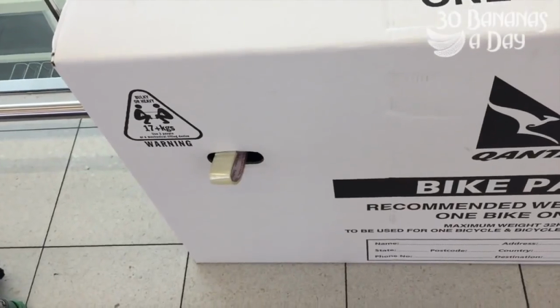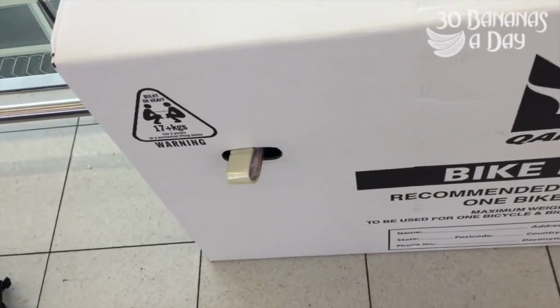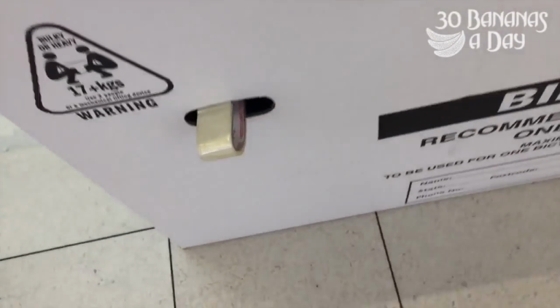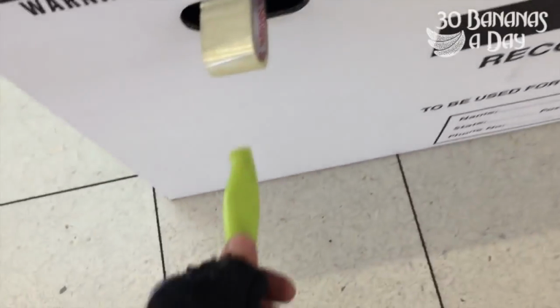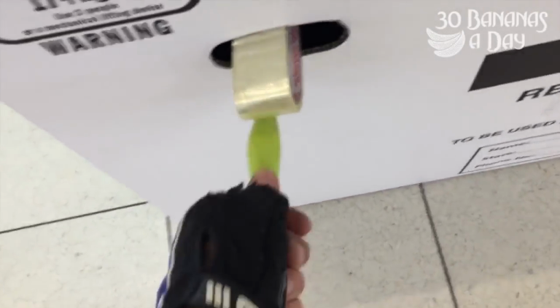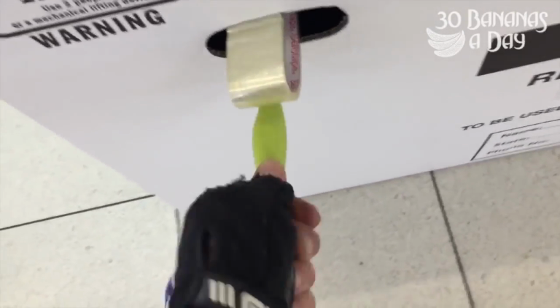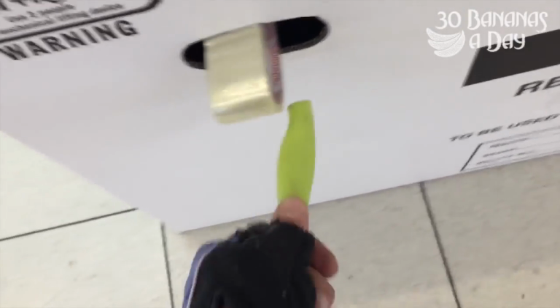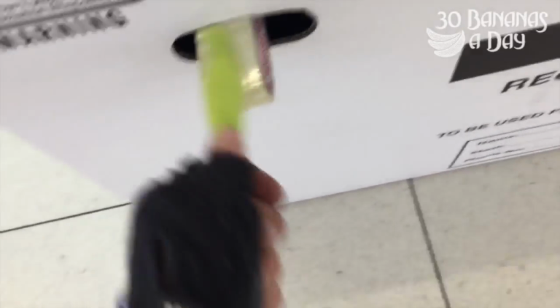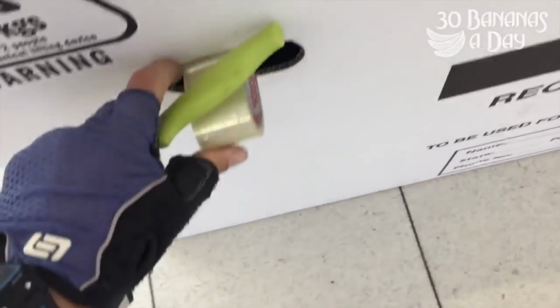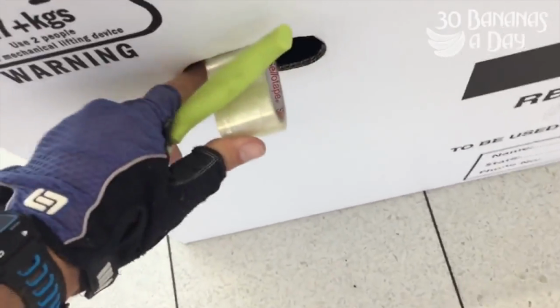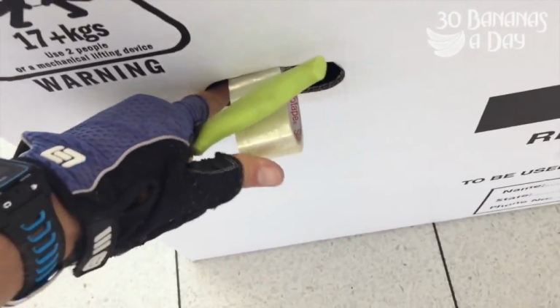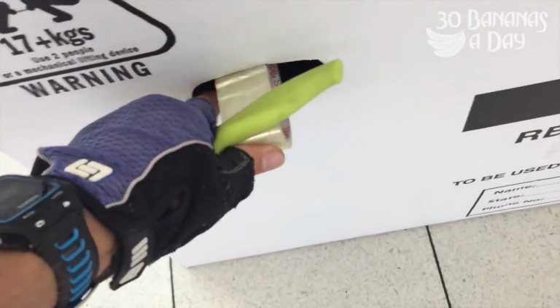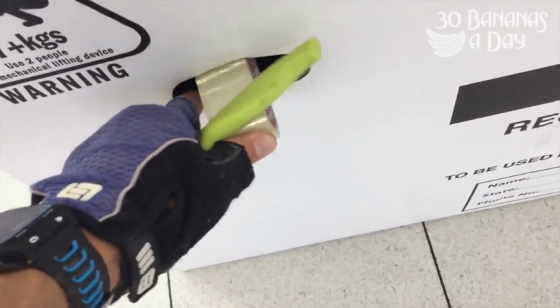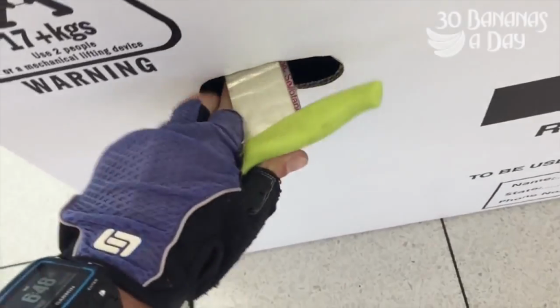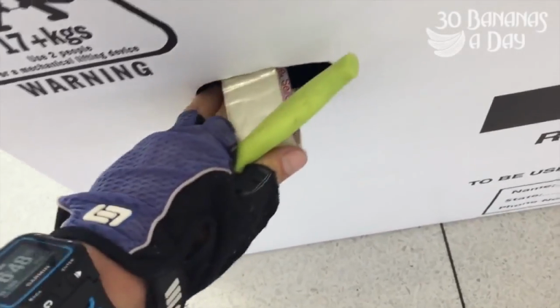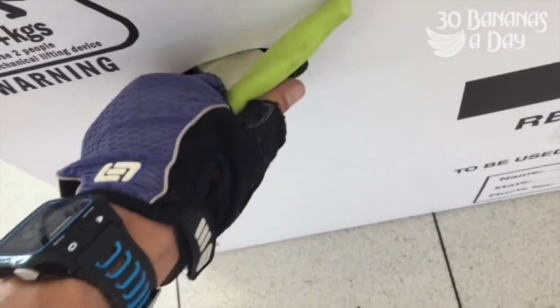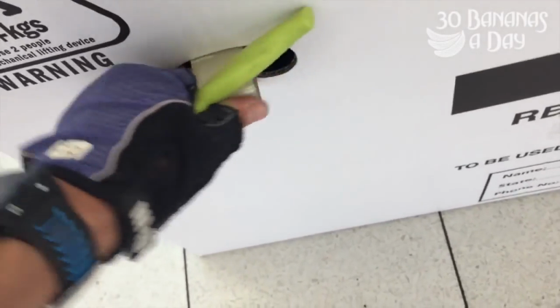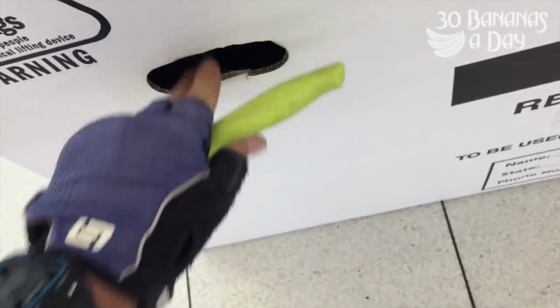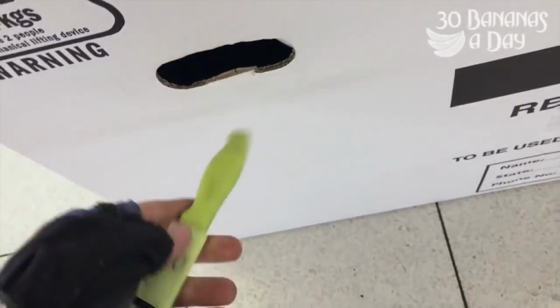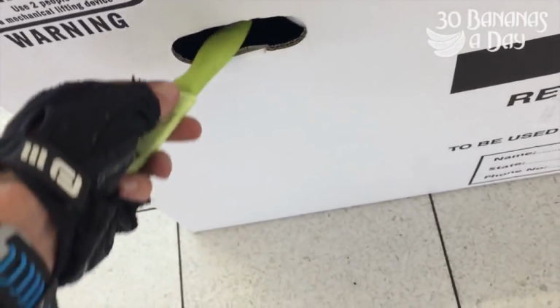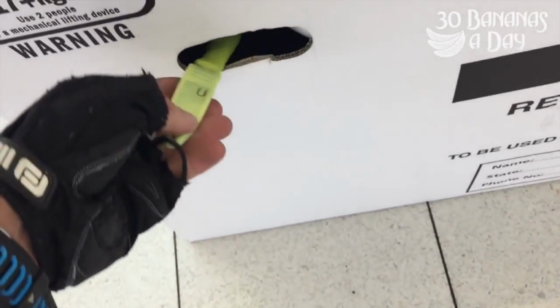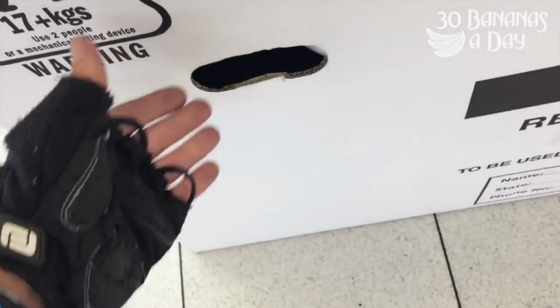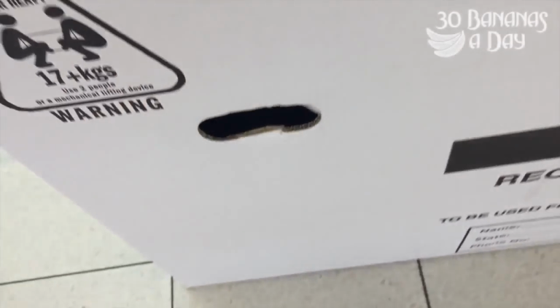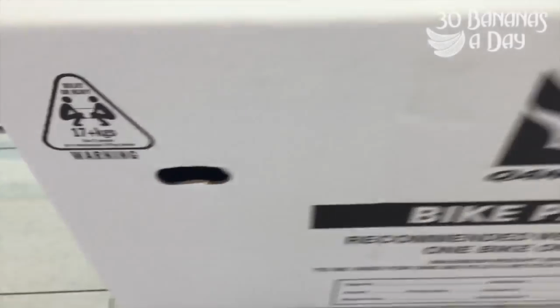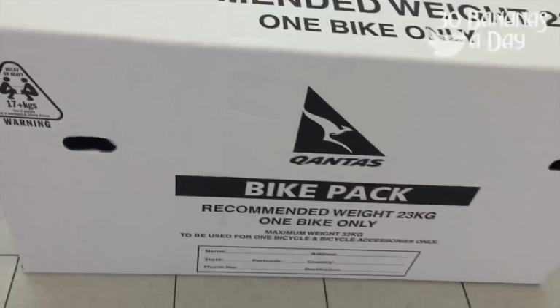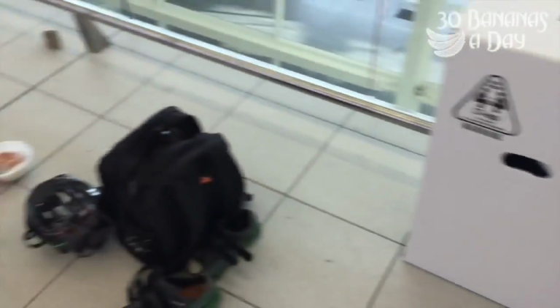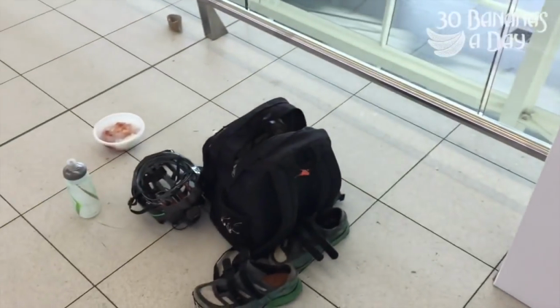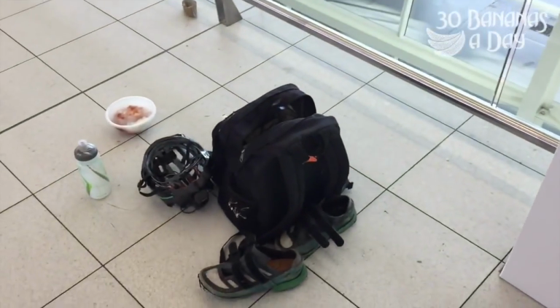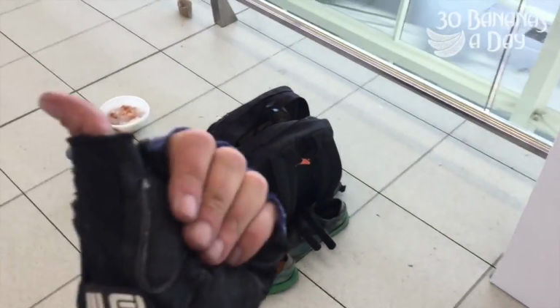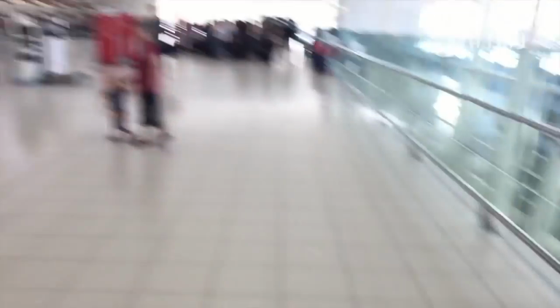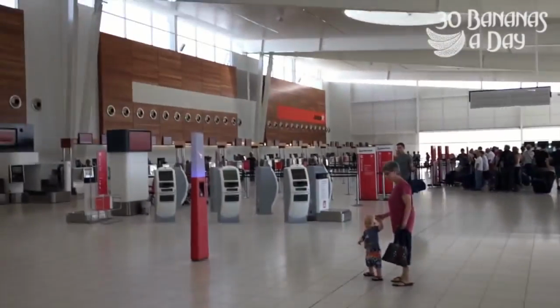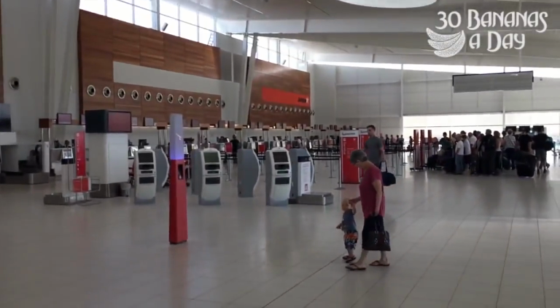Put the tape in there. The knife goes in the bag. Off to the Gold Coast.